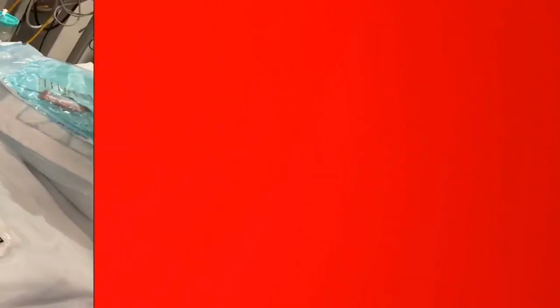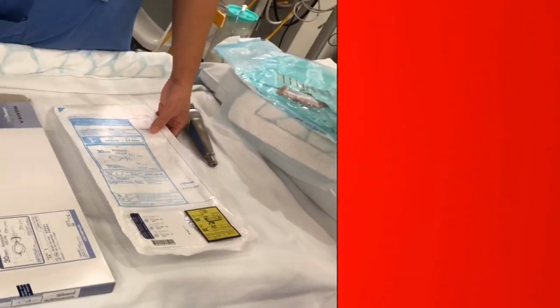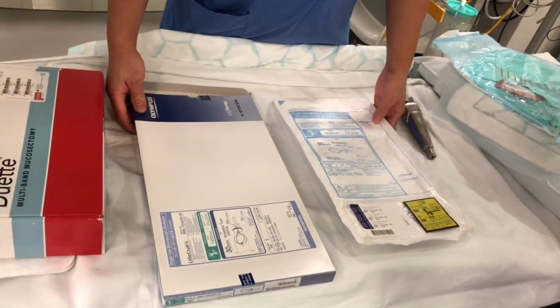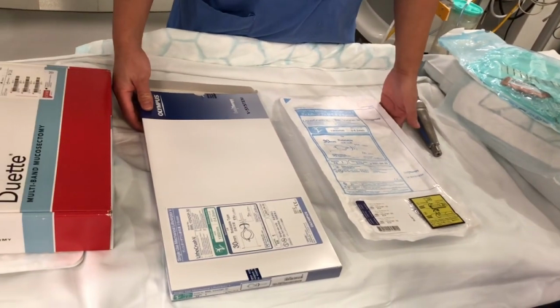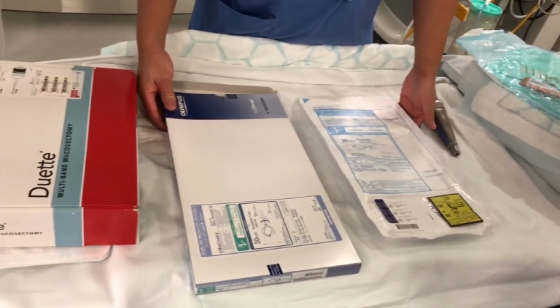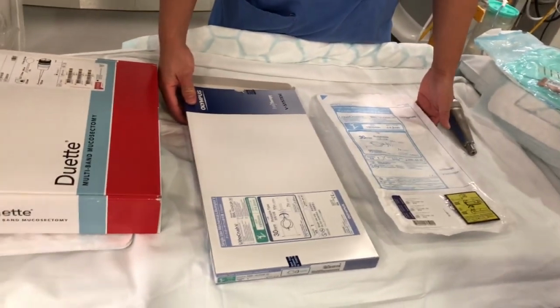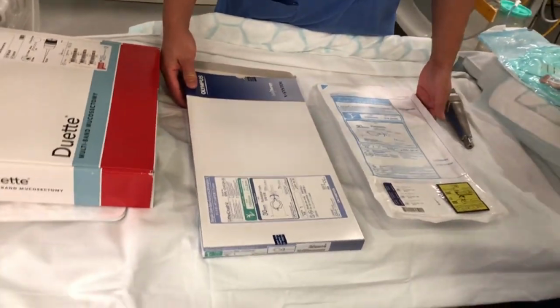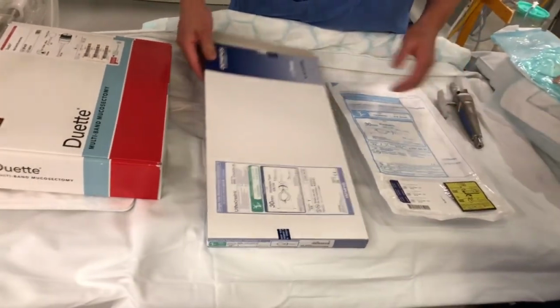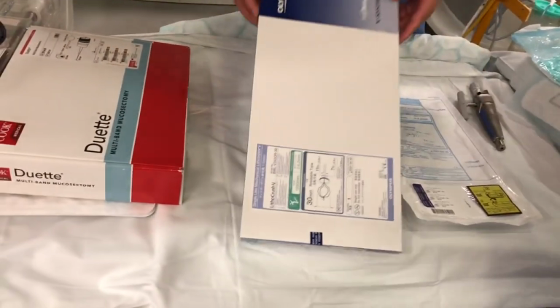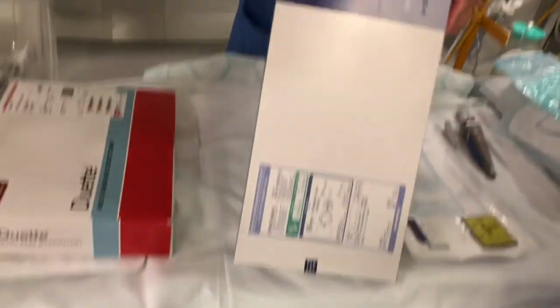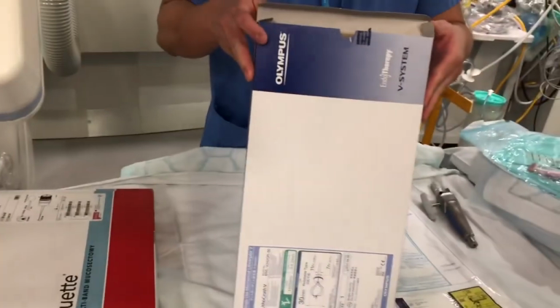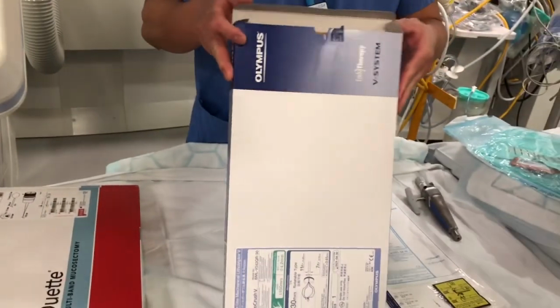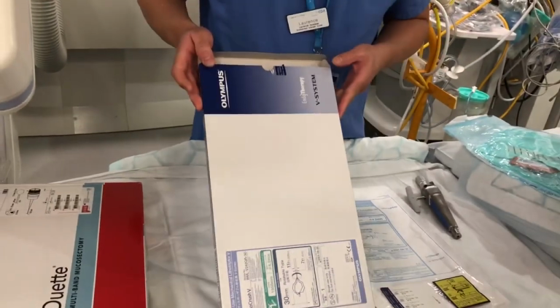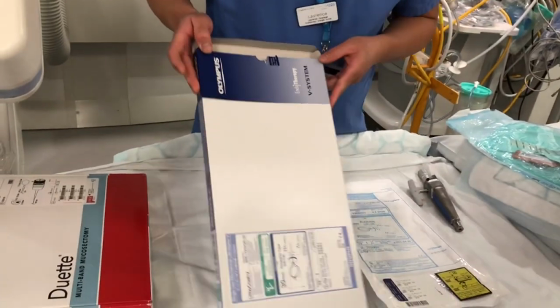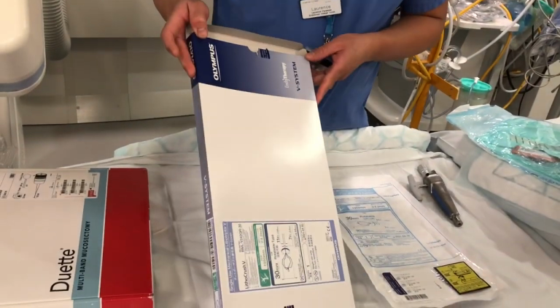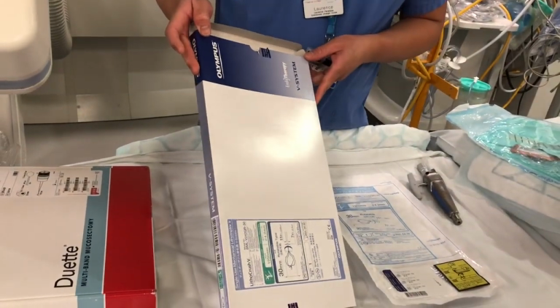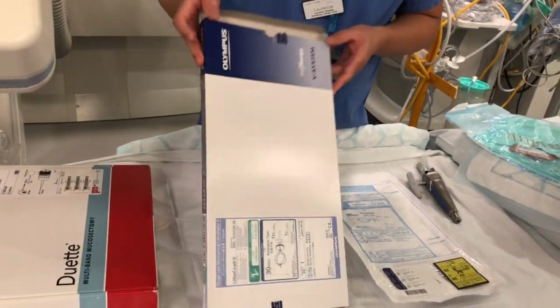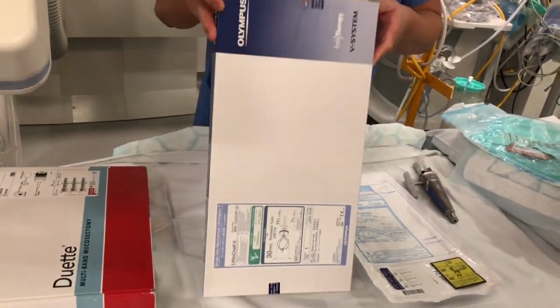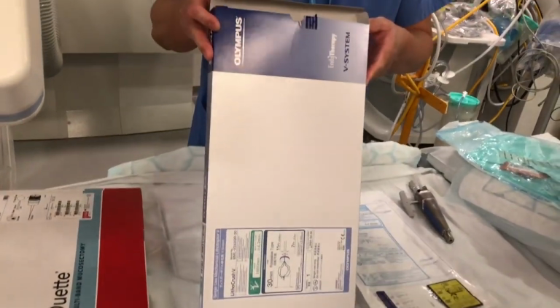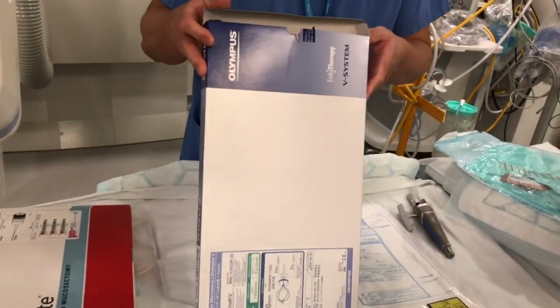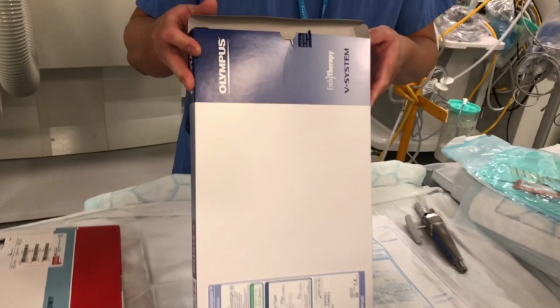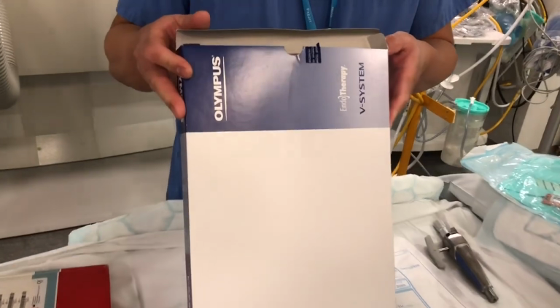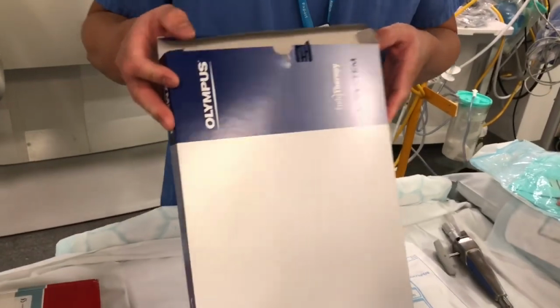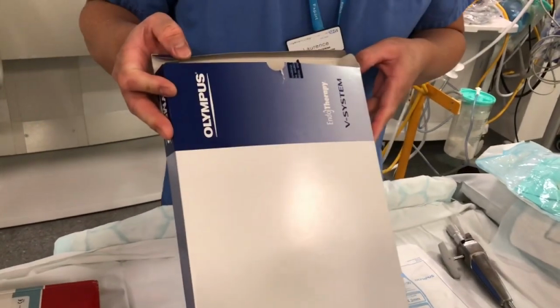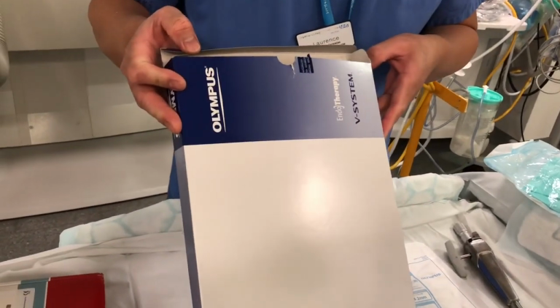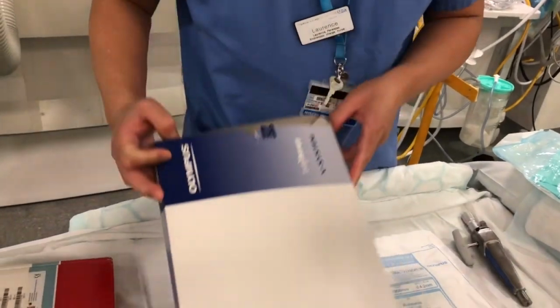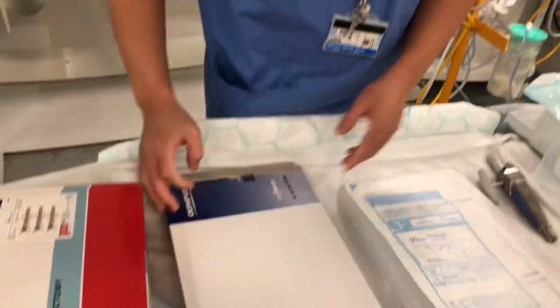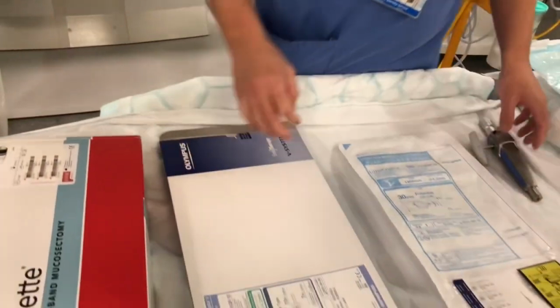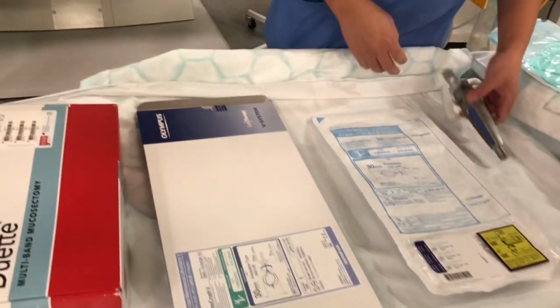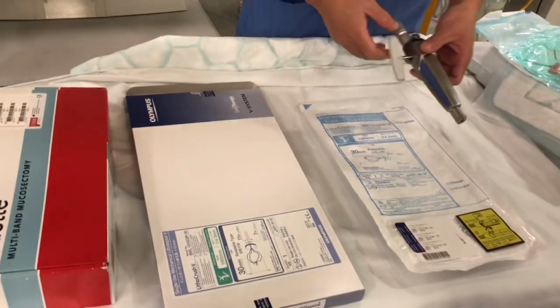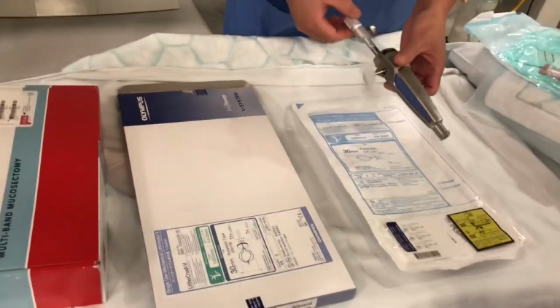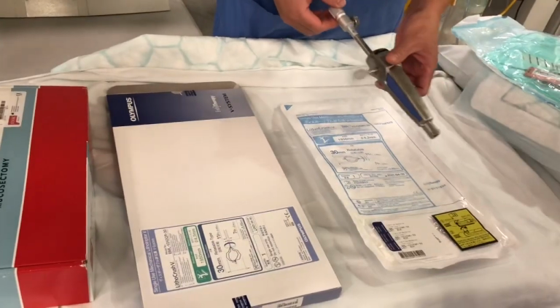We are here to teach you how to use the mechanical lithotriptor. We are using this Olympus. It's a B system. It's only used for the B scope. So all you need is this one.